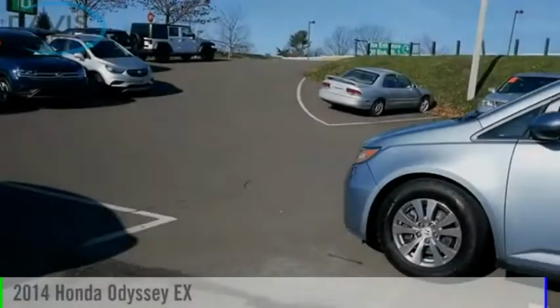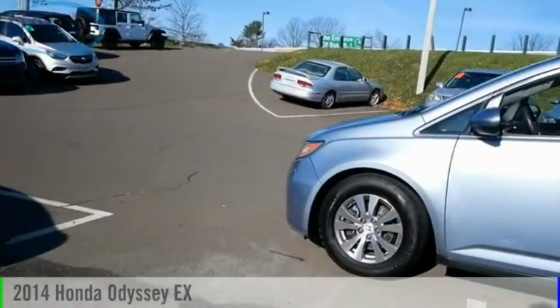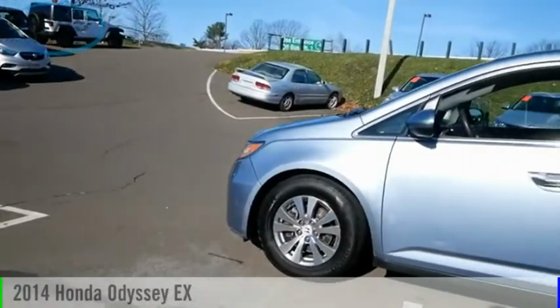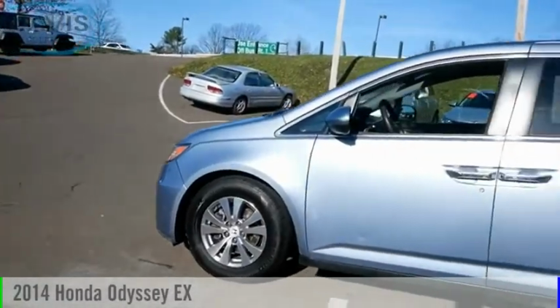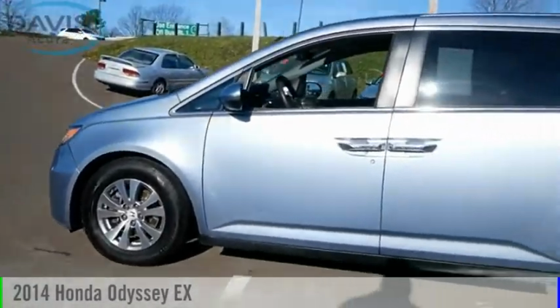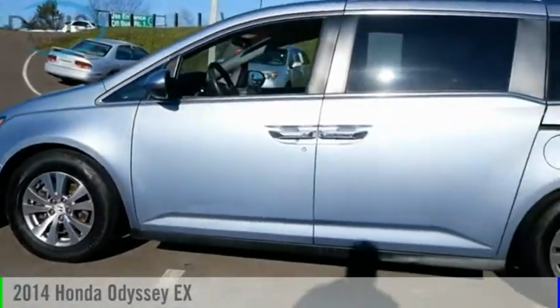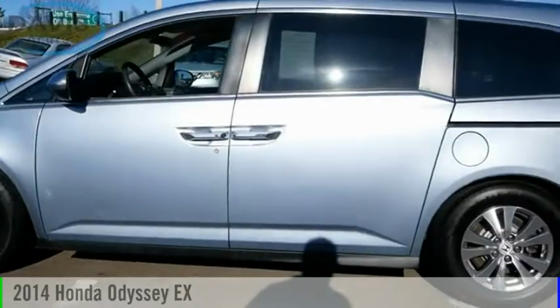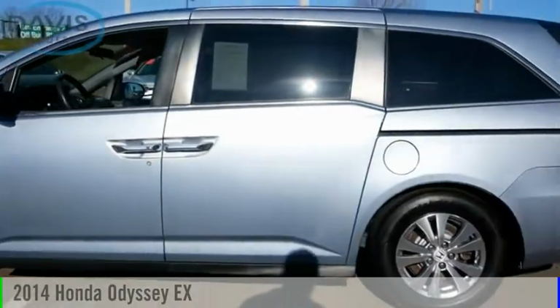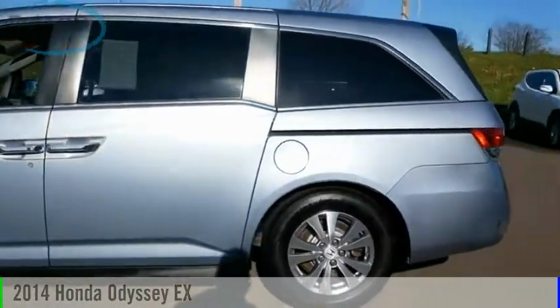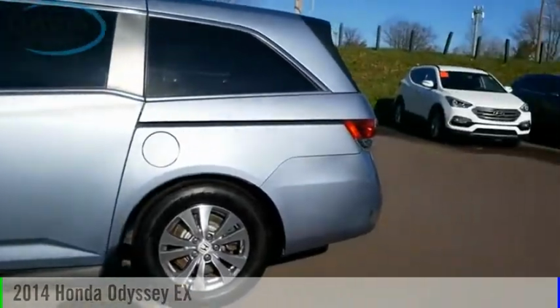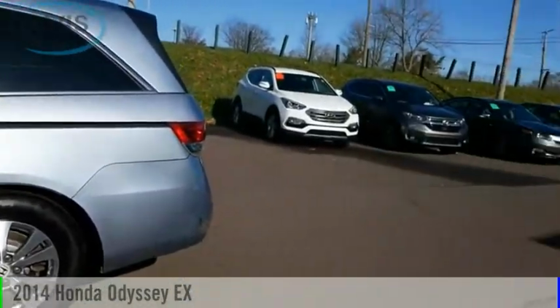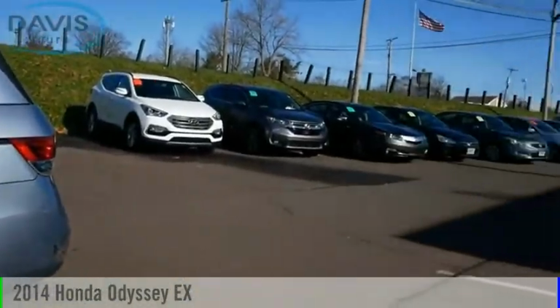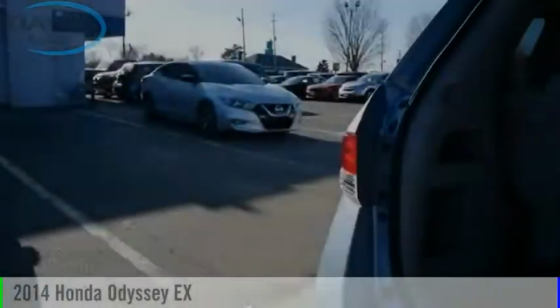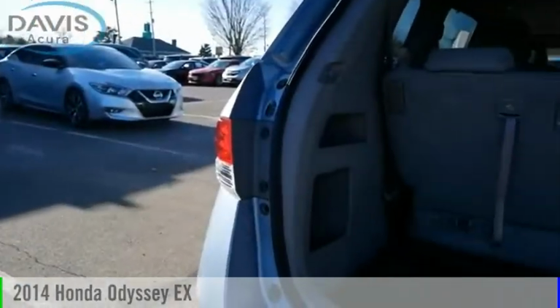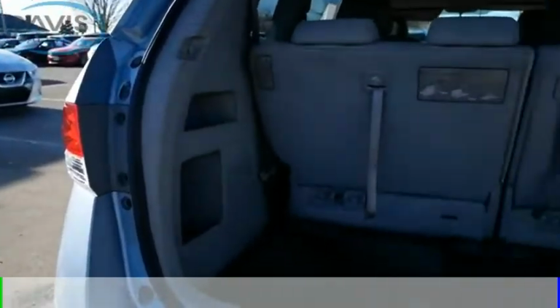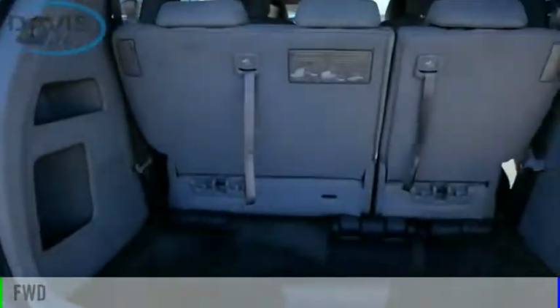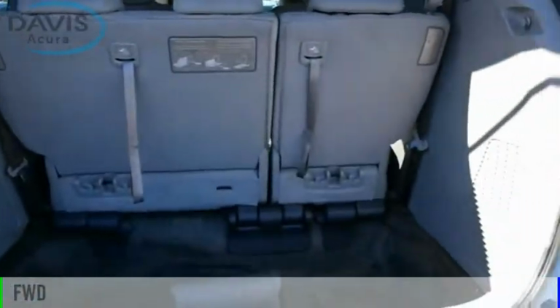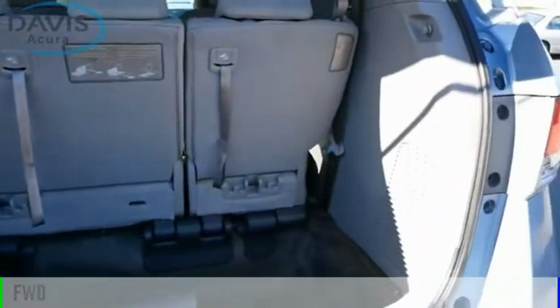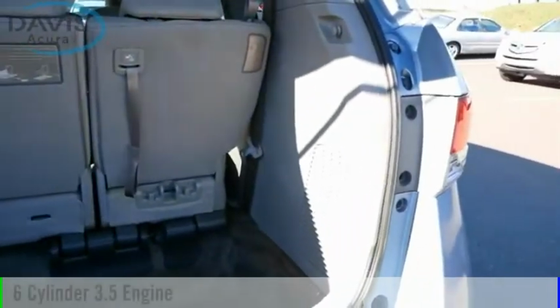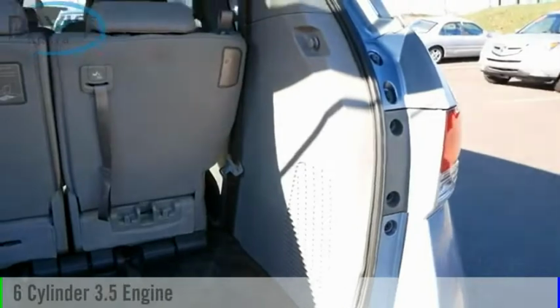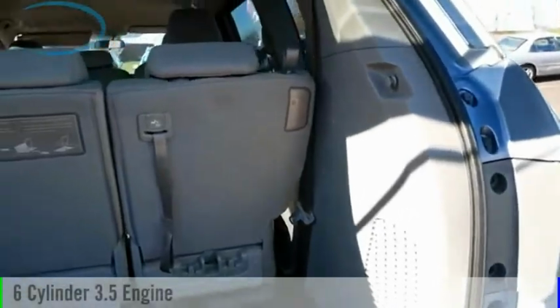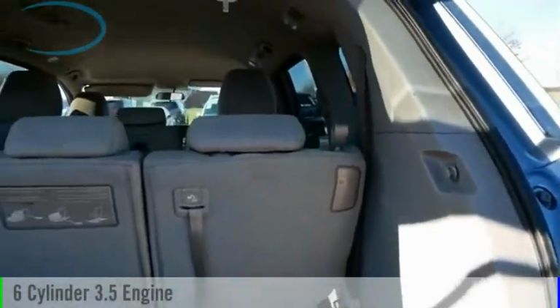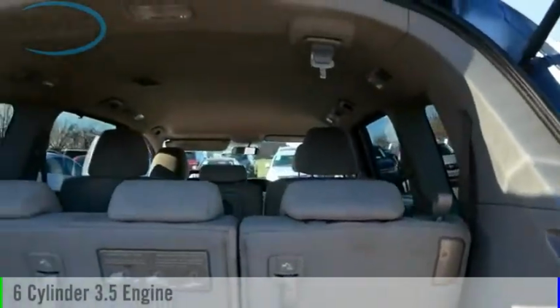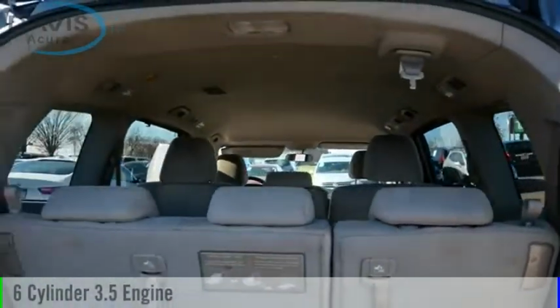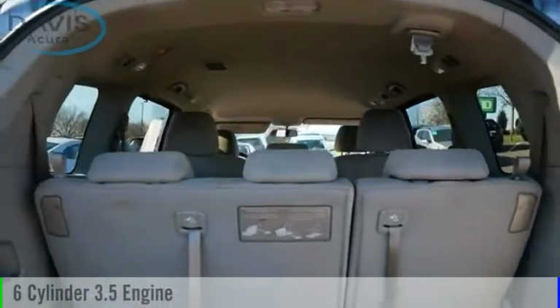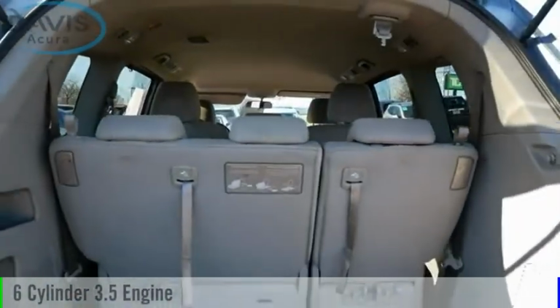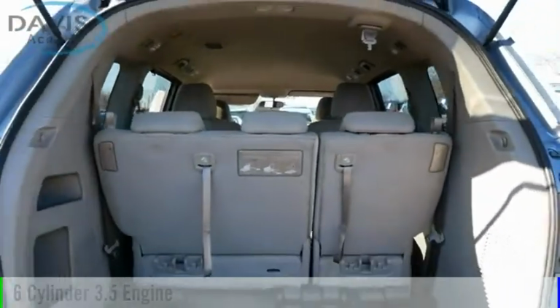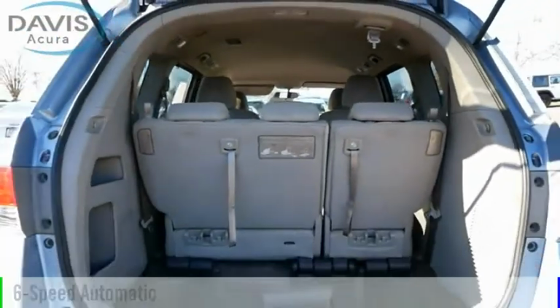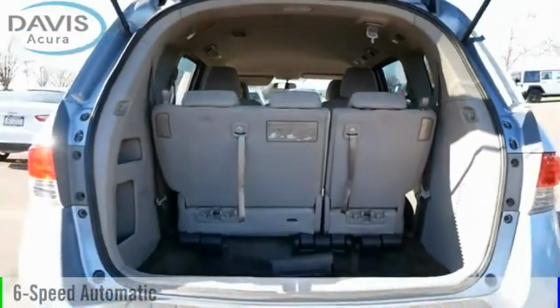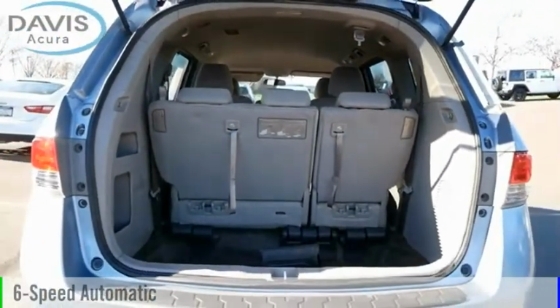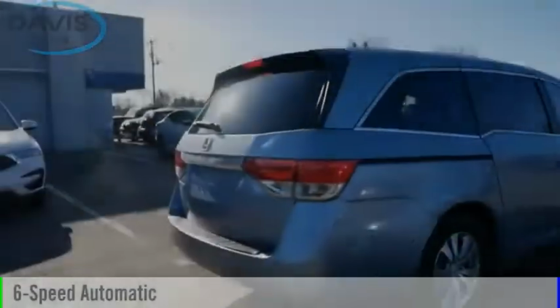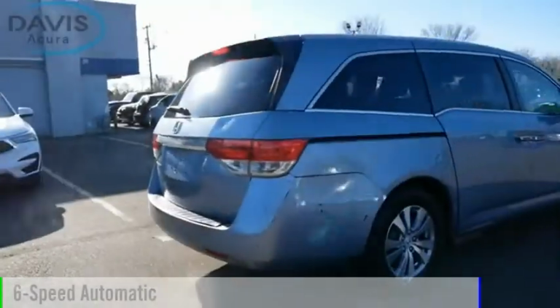Looking for the right vehicle? Check out the 2014 Odyssey. This vehicle is powered by a front-wheel drive, six-cylinder, 3.5-liter engine, and comes with a six-speed automatic transmission.